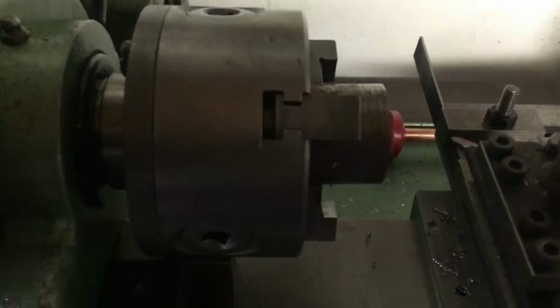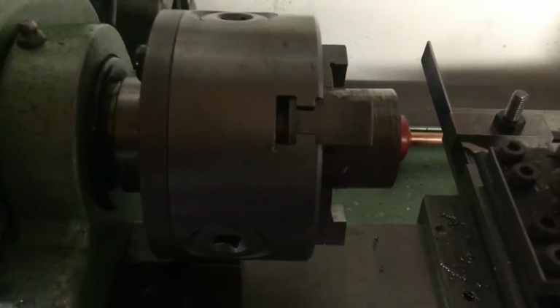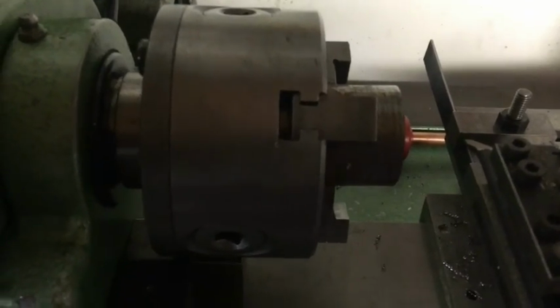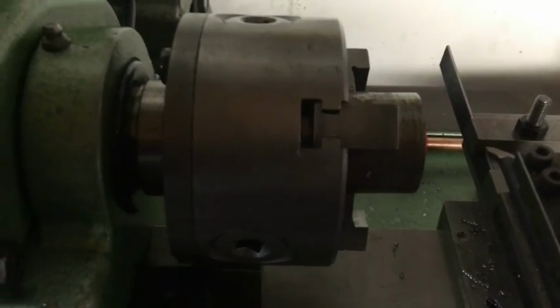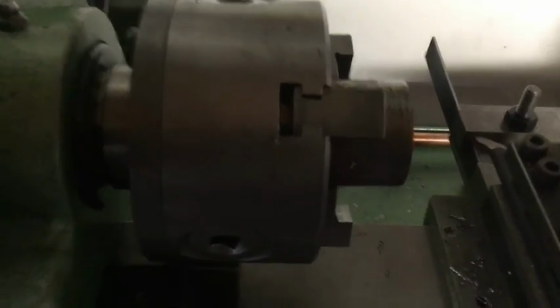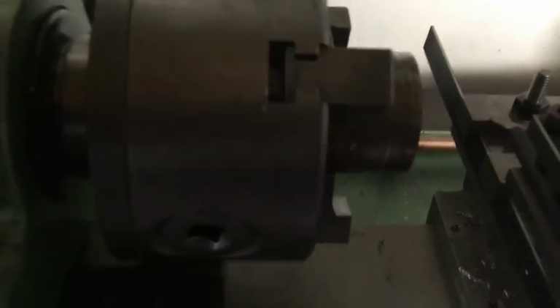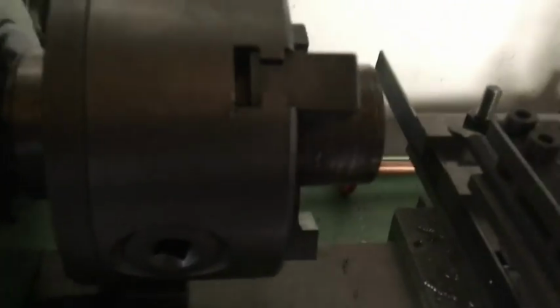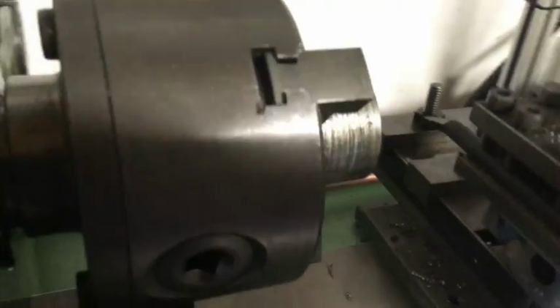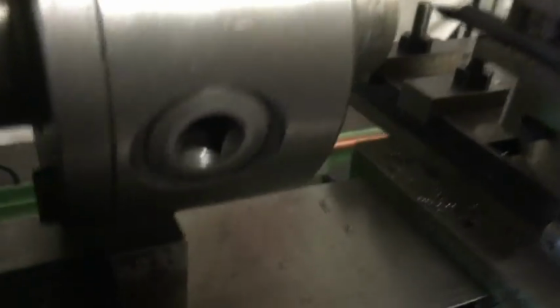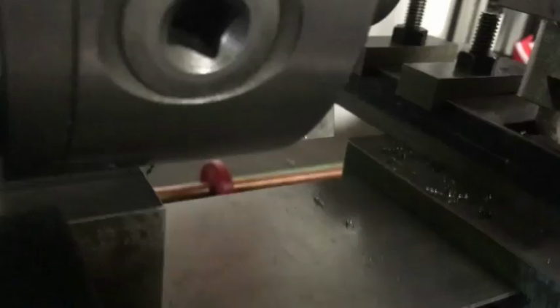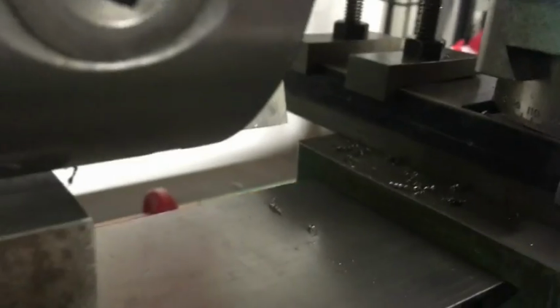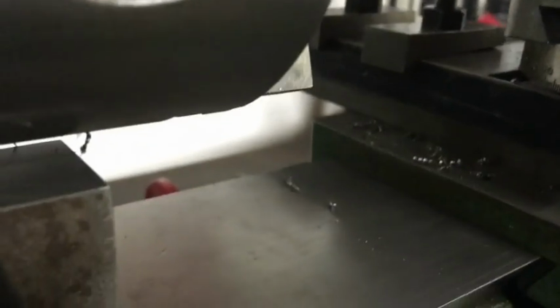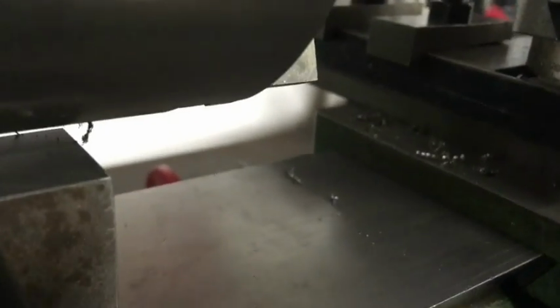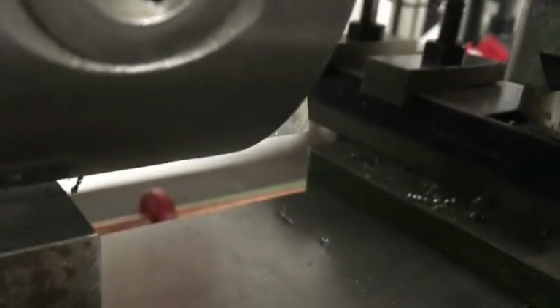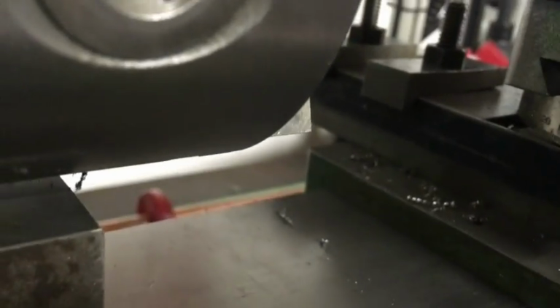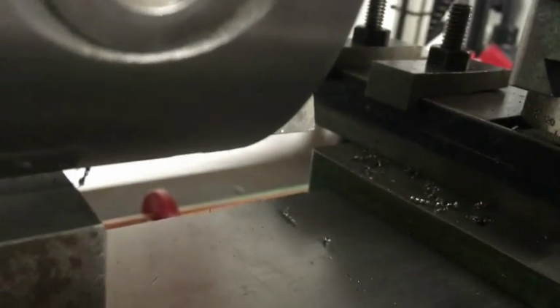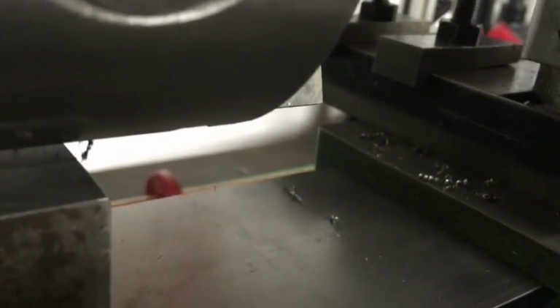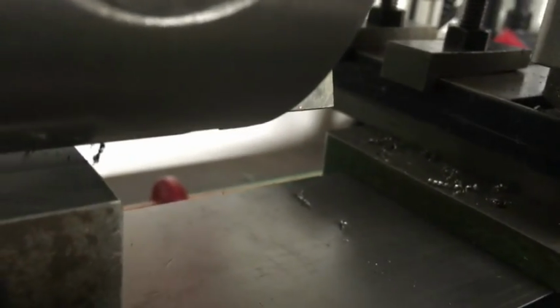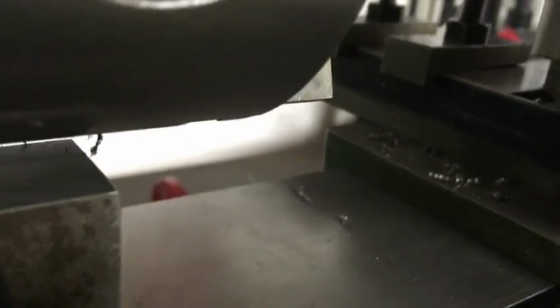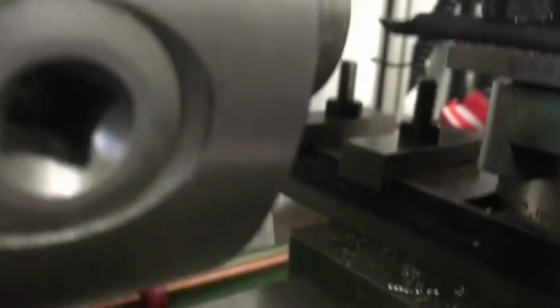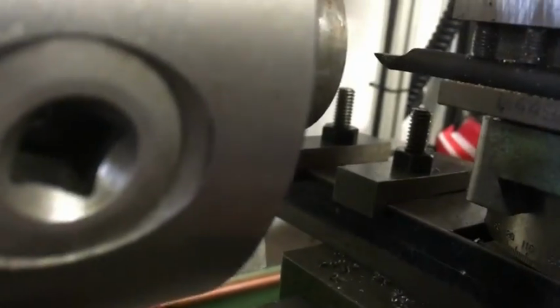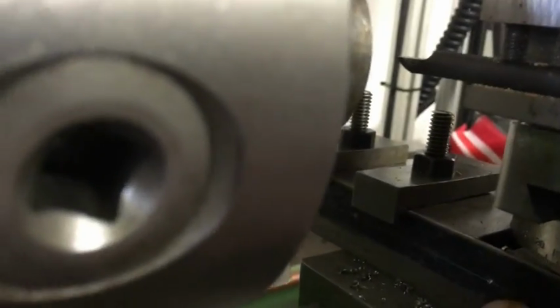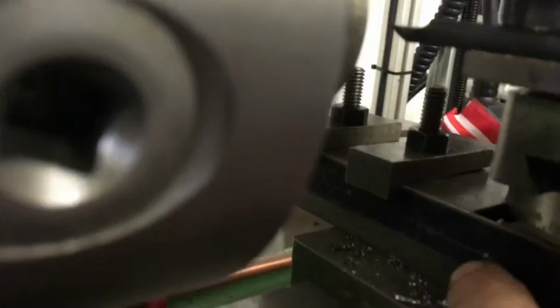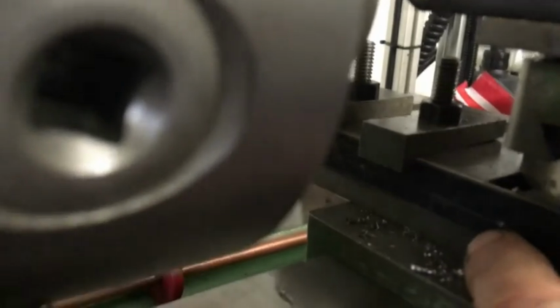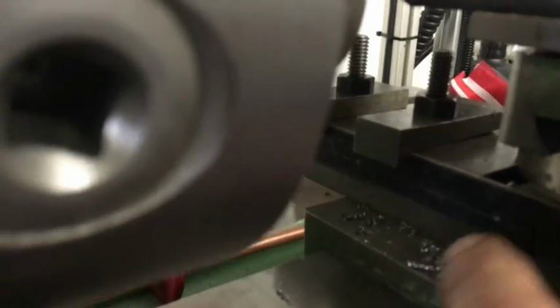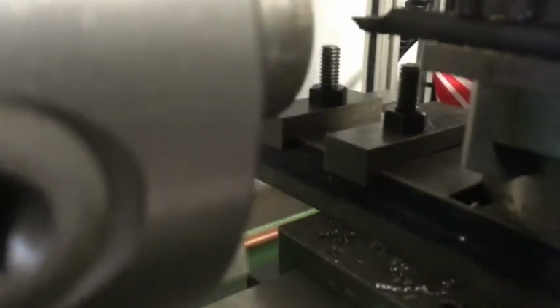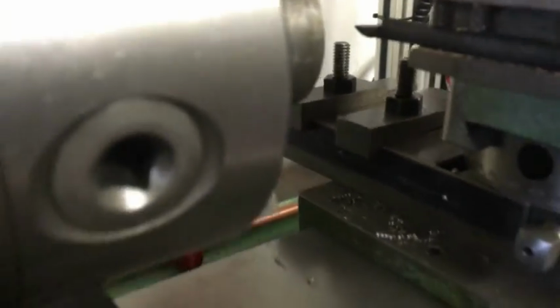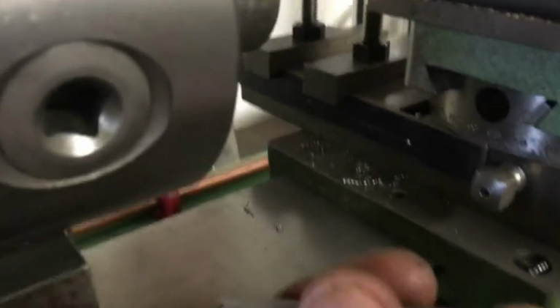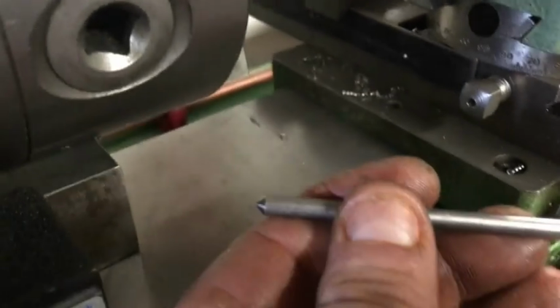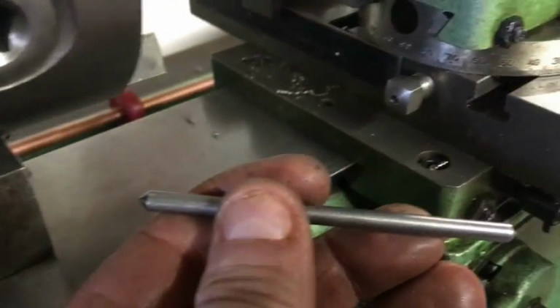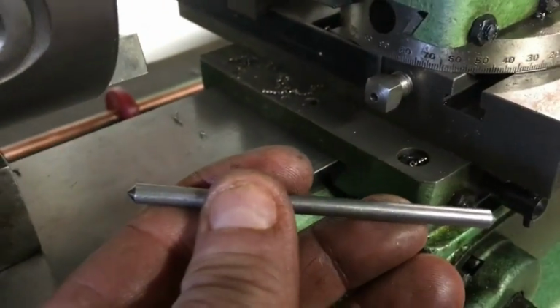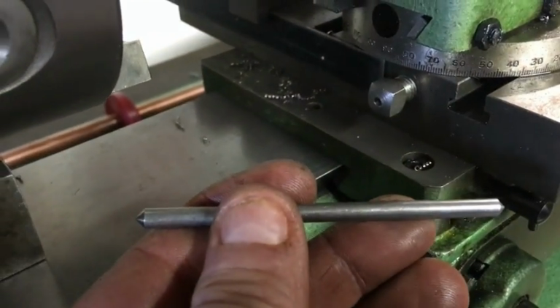I've already set up some of the job to save time on the video. I've placed a piece of sacrificial bar and I've just clipped it back using these clamps, and I've put a centre dot in it to support the piece of bar that I'm going to use to create the radius.